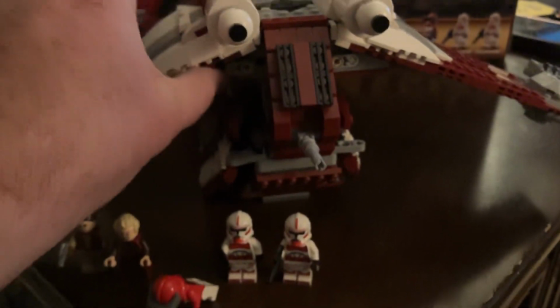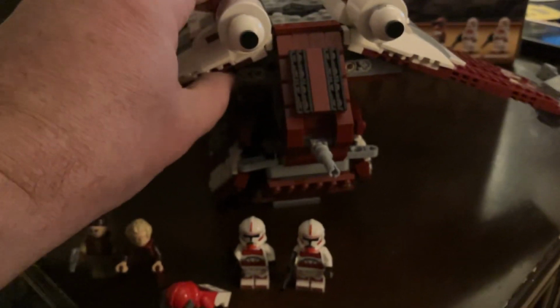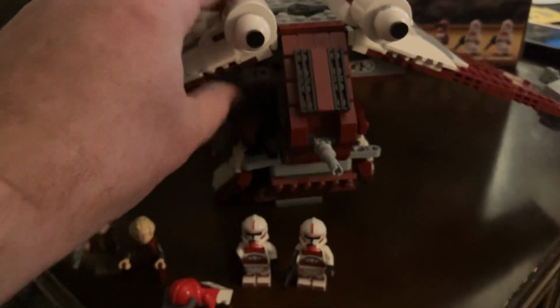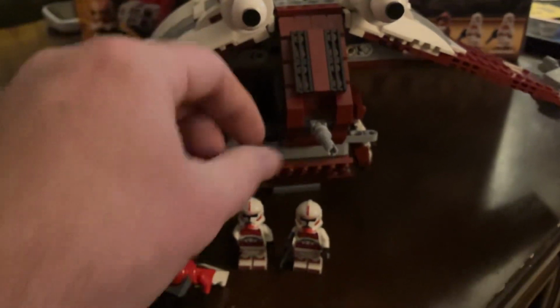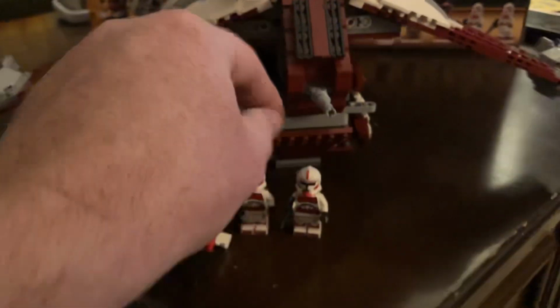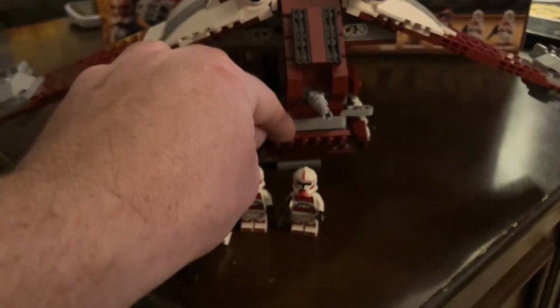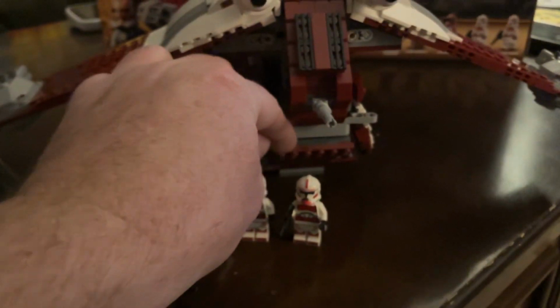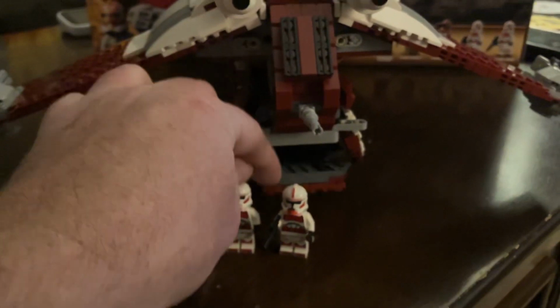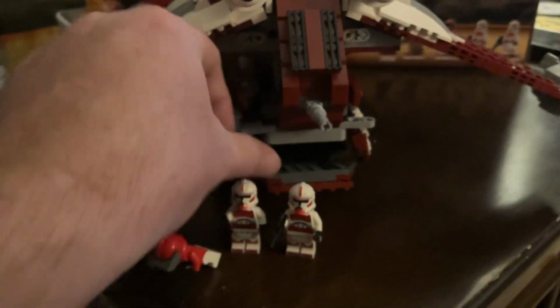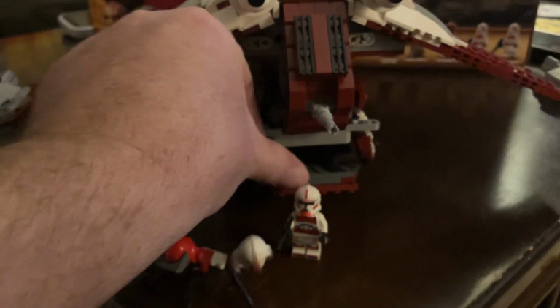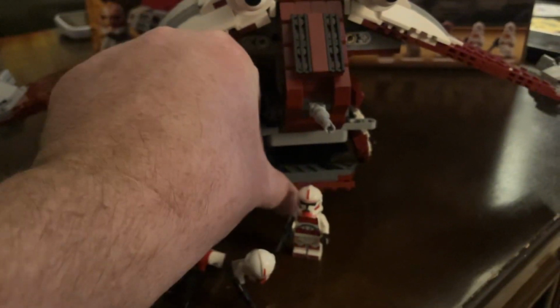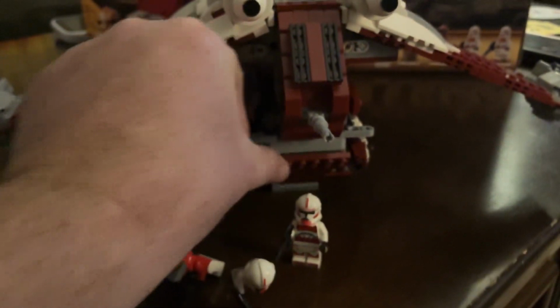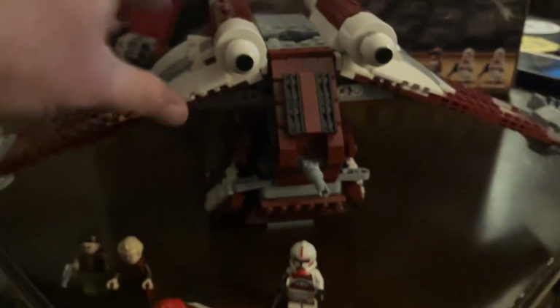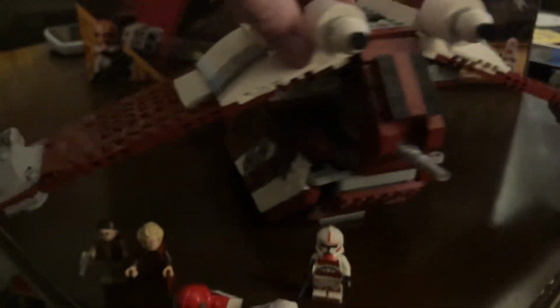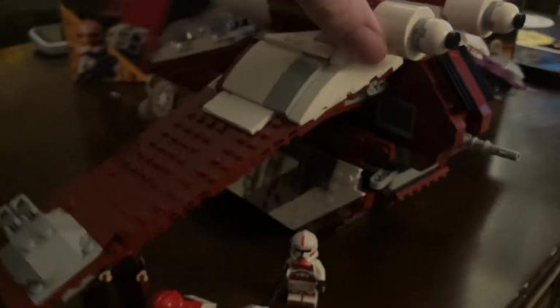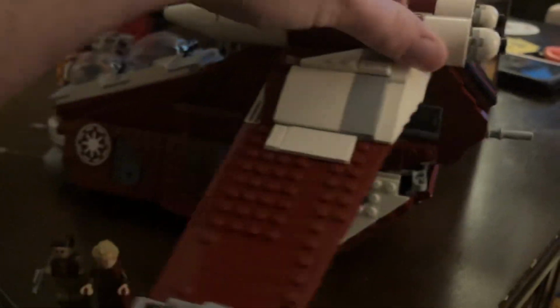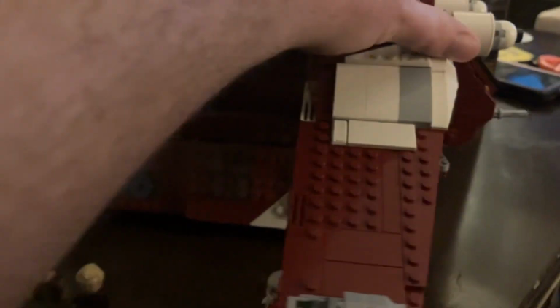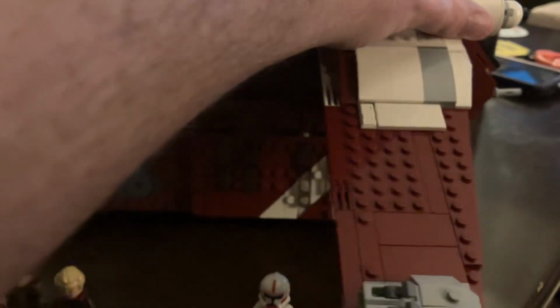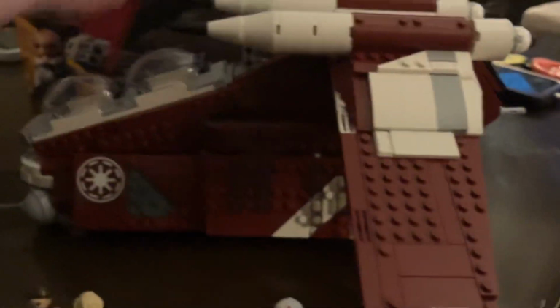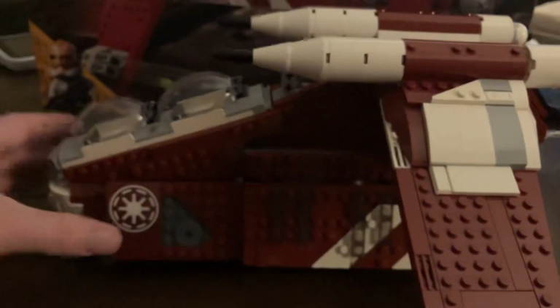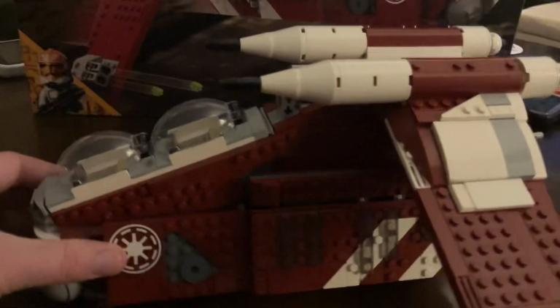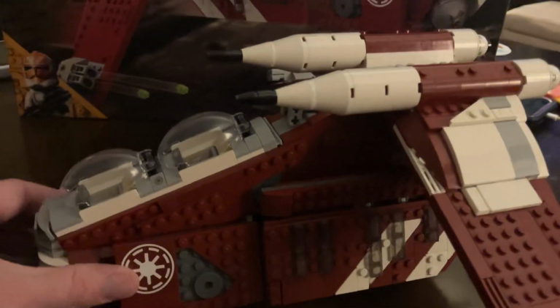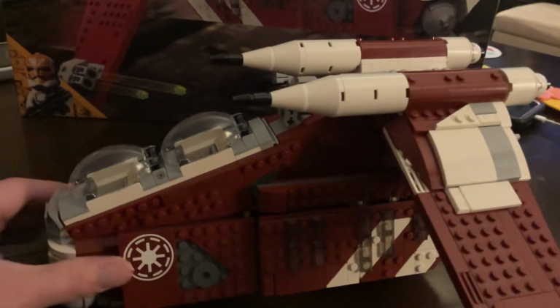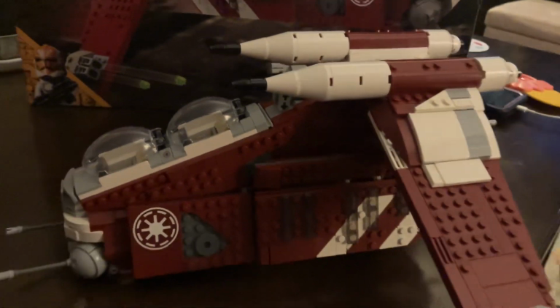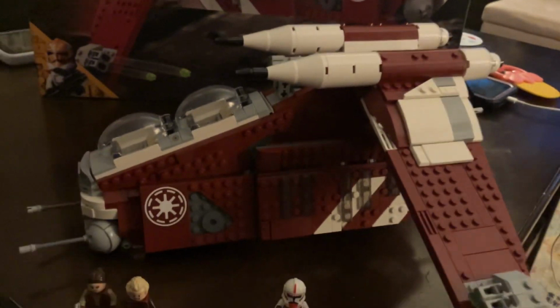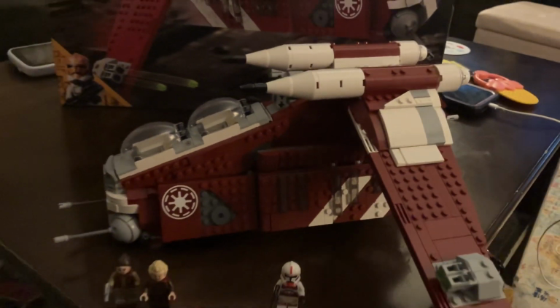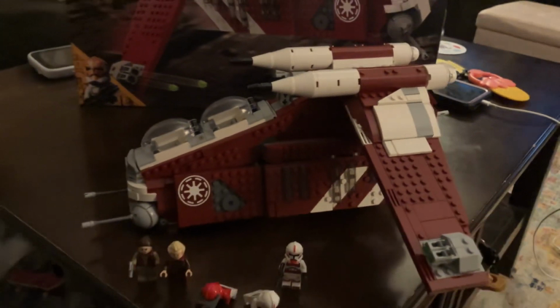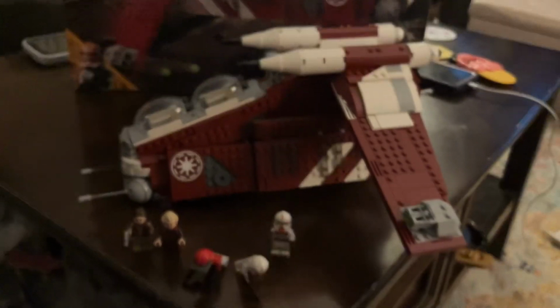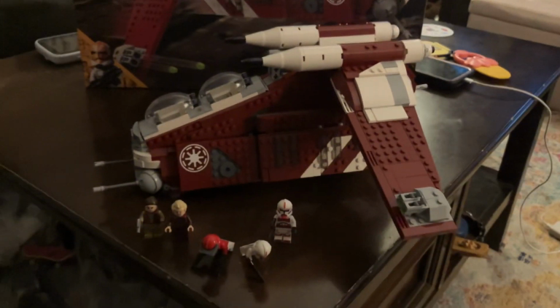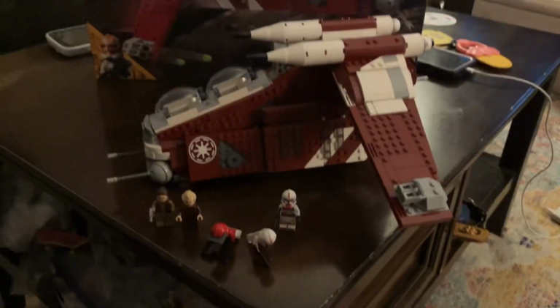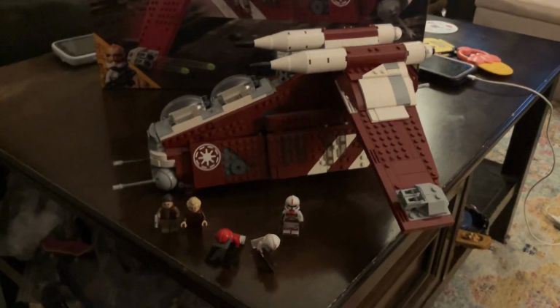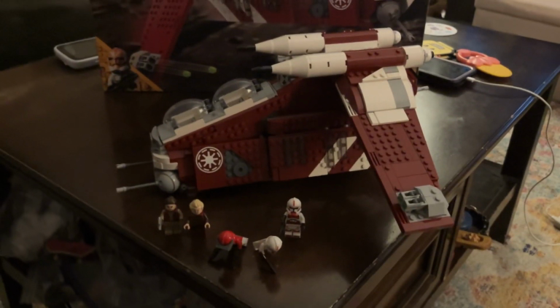I'm pretty sure they detach, and the back opens and all that stuff. It's your pretty standard Star Wars build. I'm a fan of it. I like it. I got it pretty cheap, so I'm happy with it.